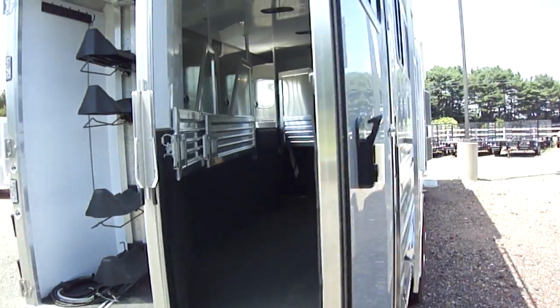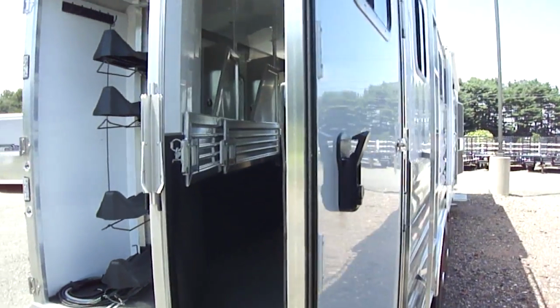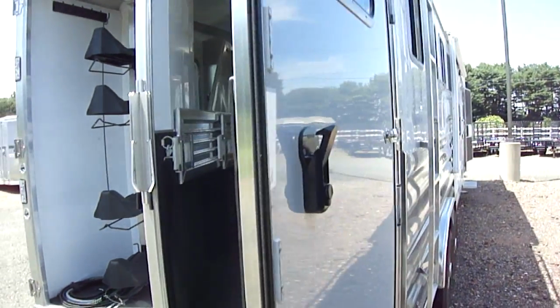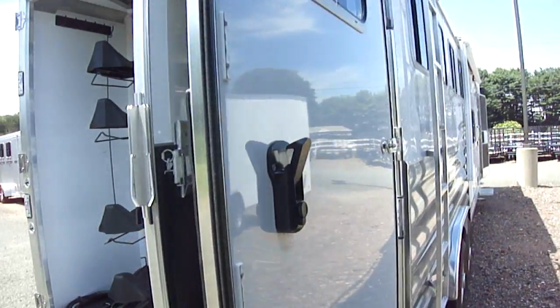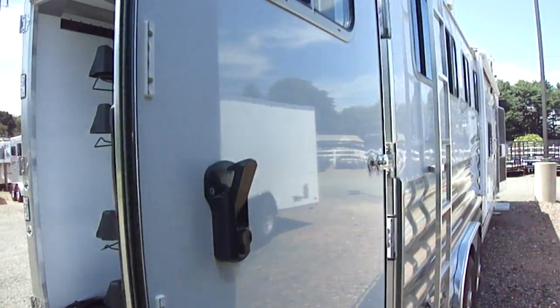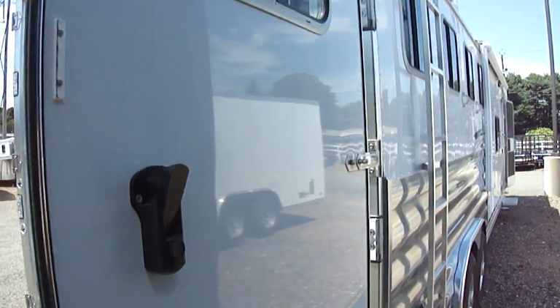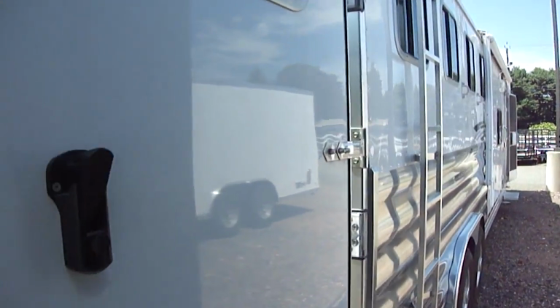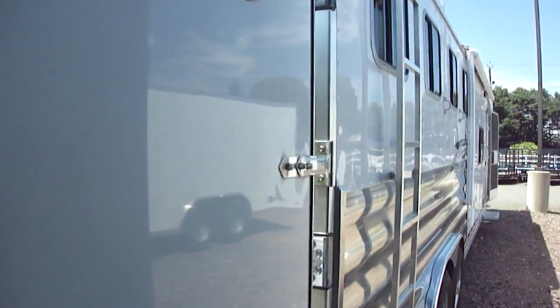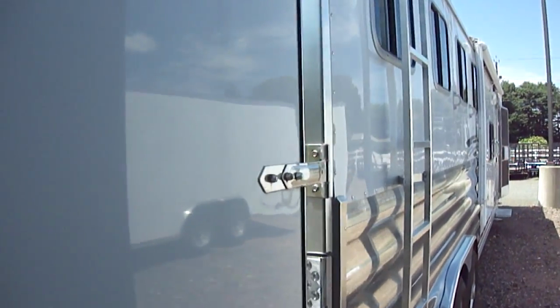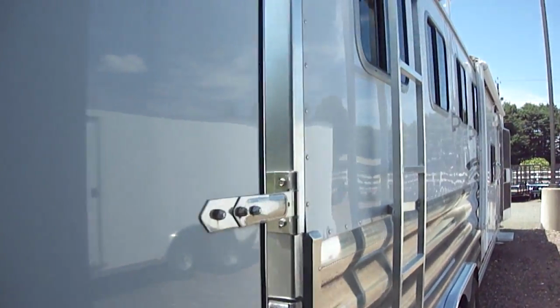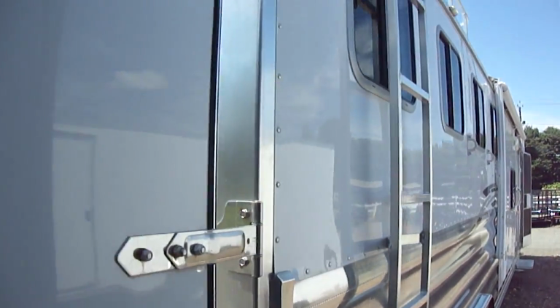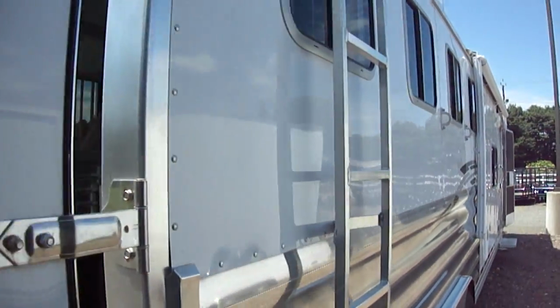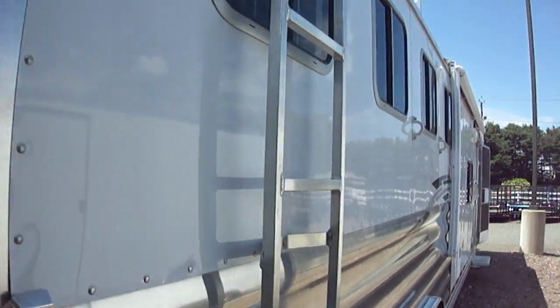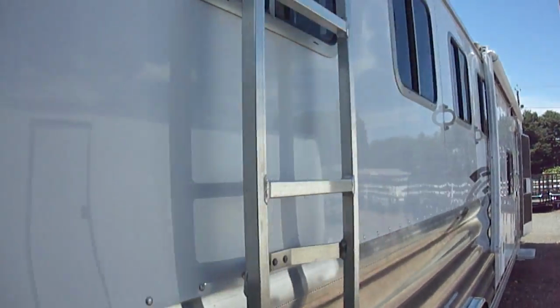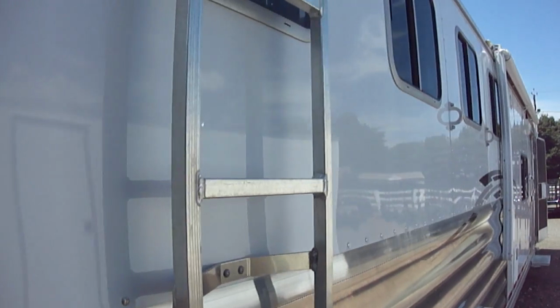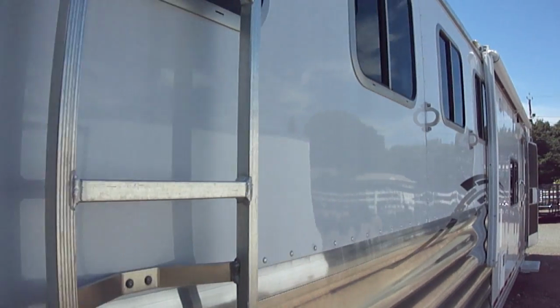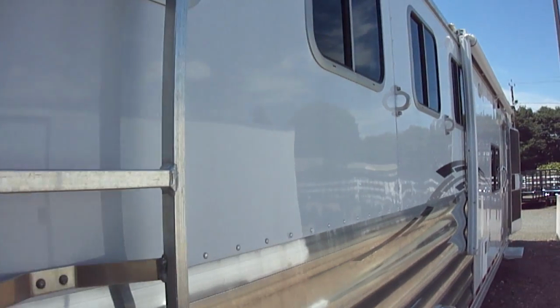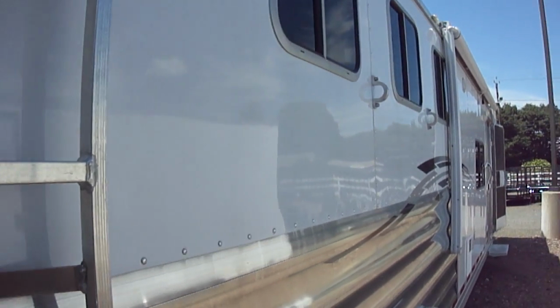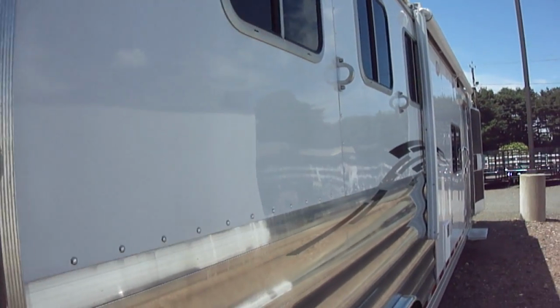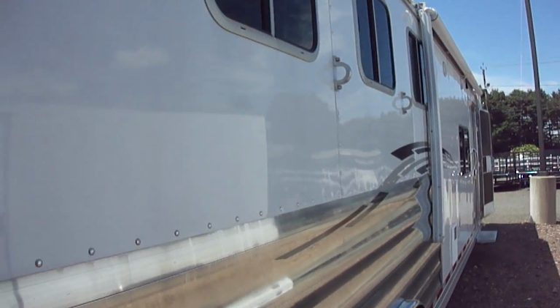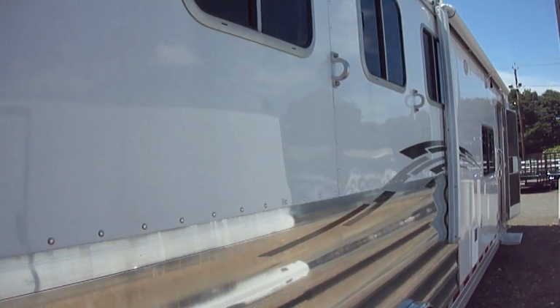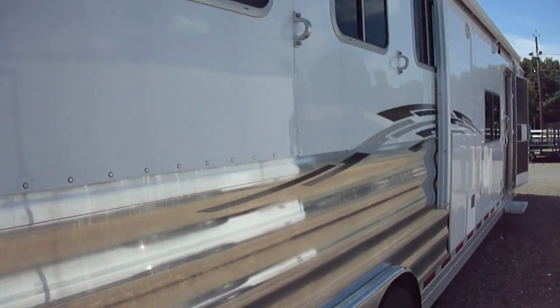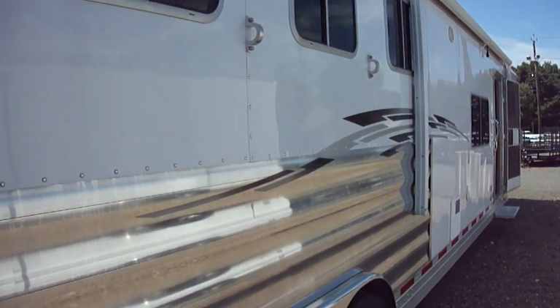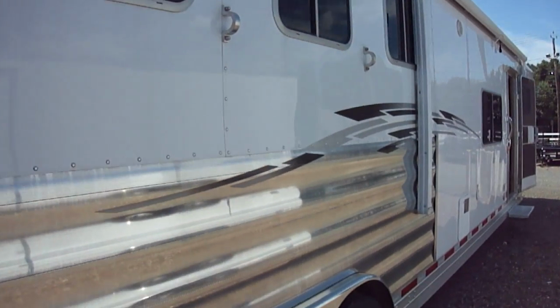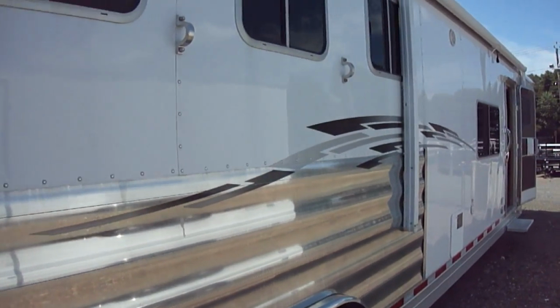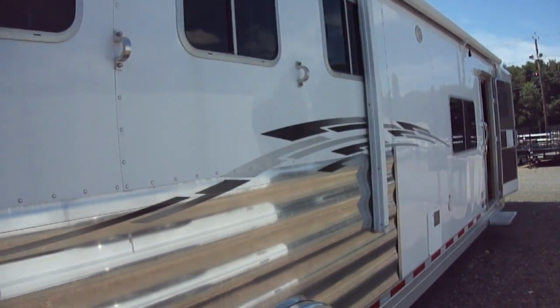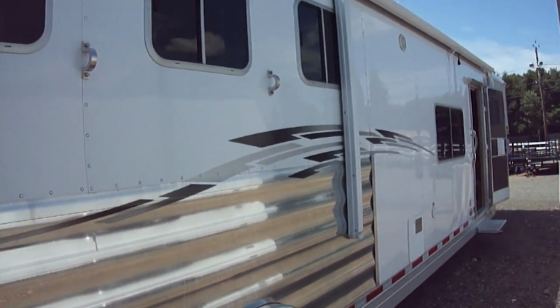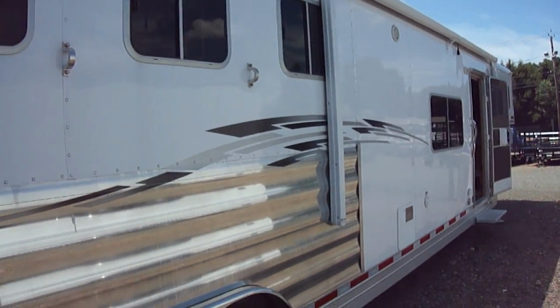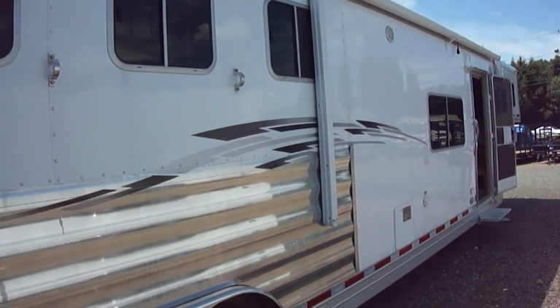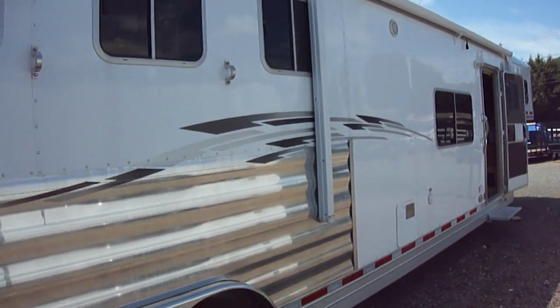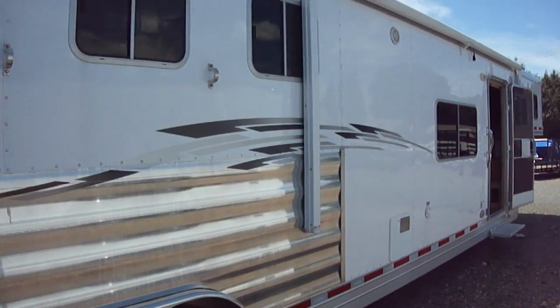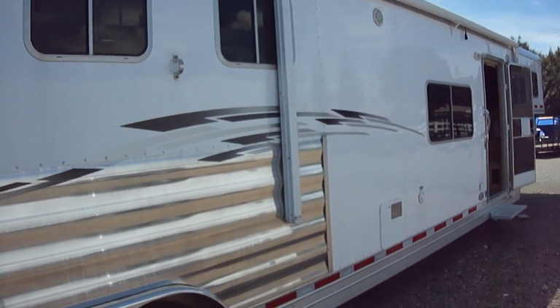Coming around the passenger side, there are slider windows and a ladder for access to the hay rack on the roof, plus a huge awning.